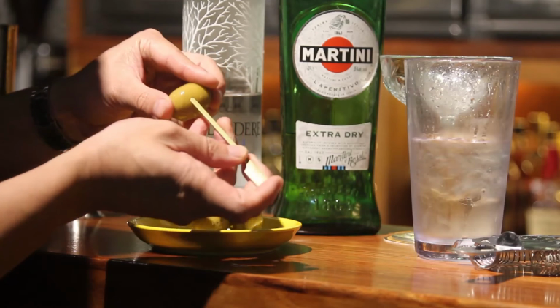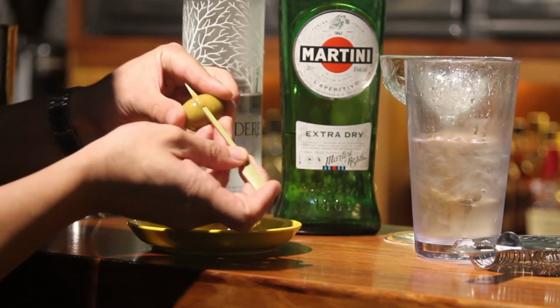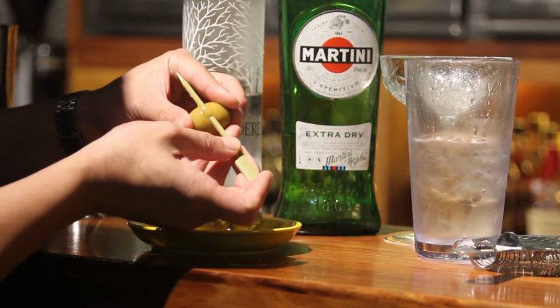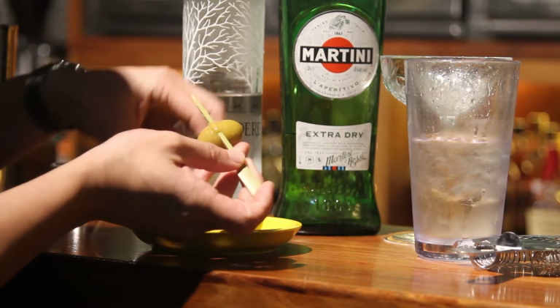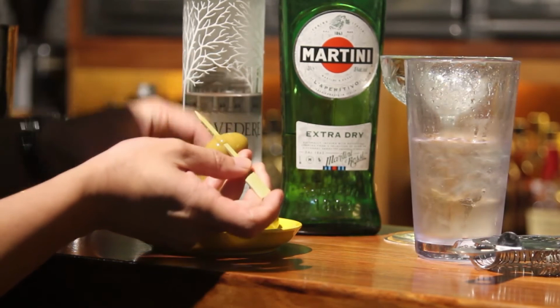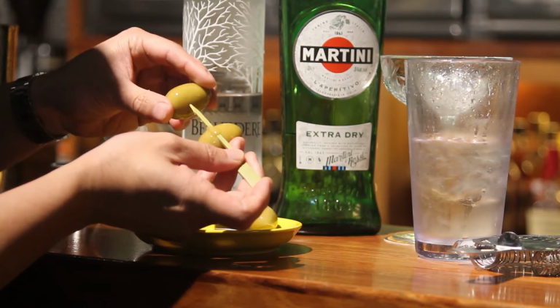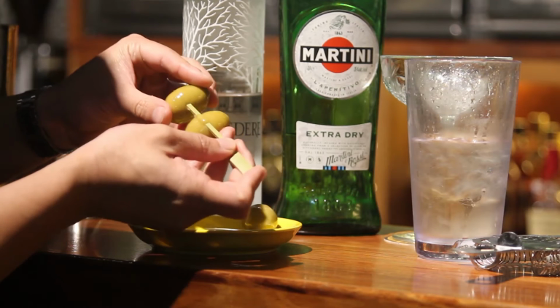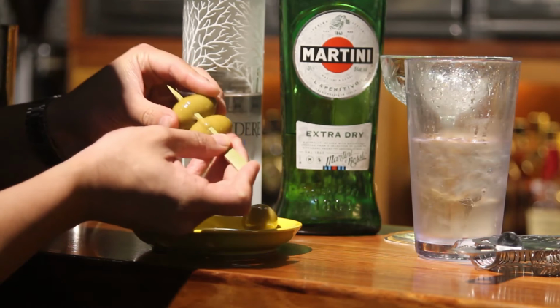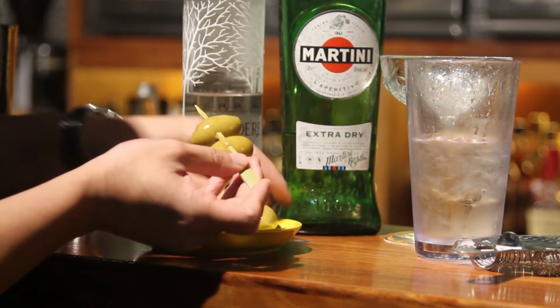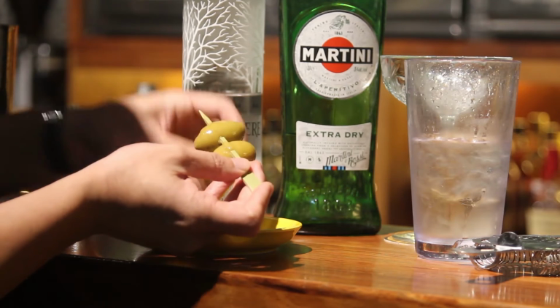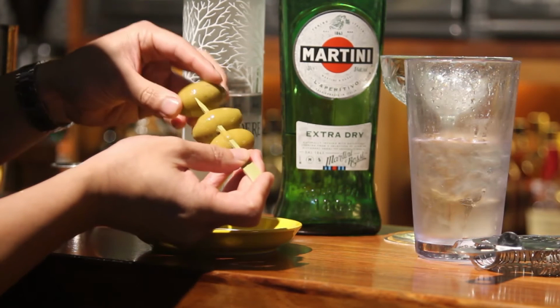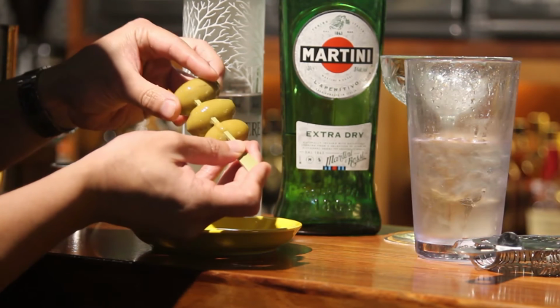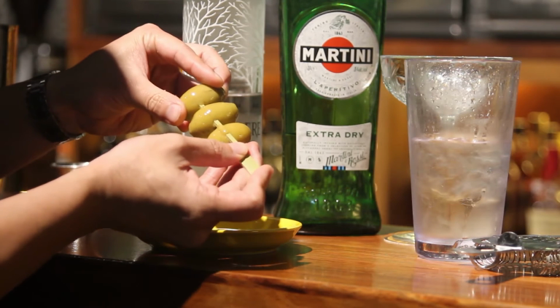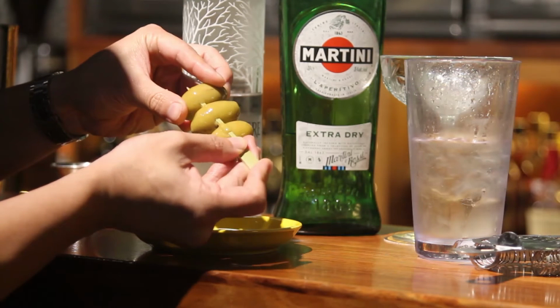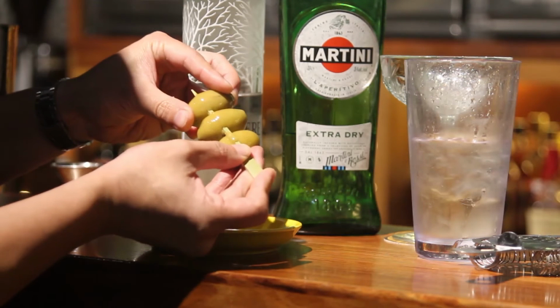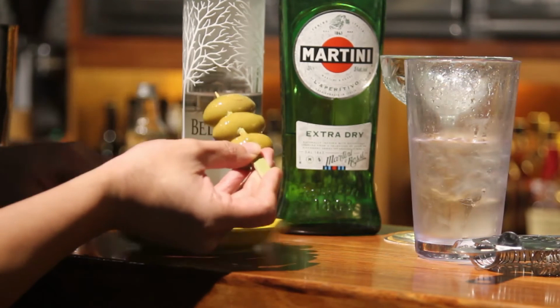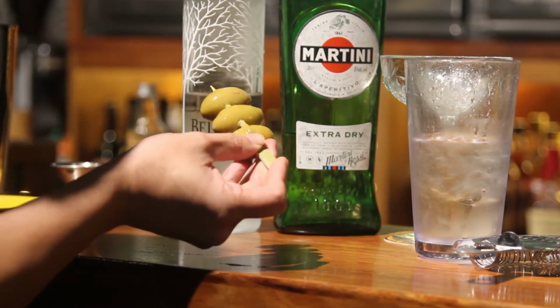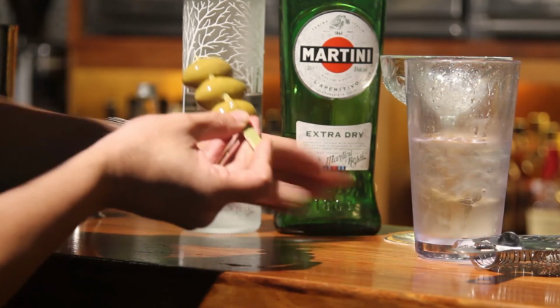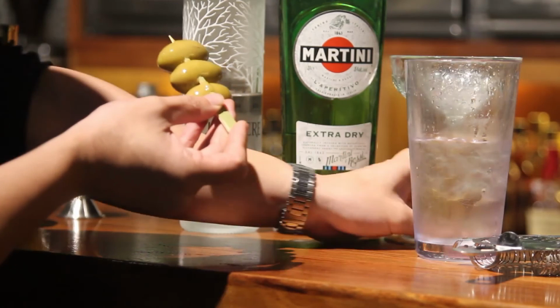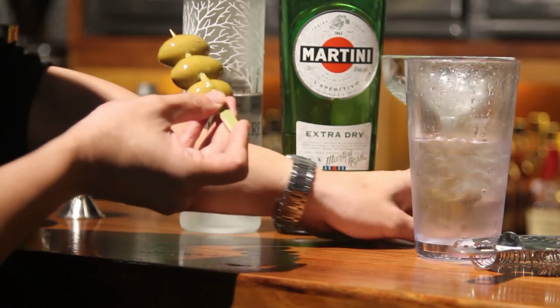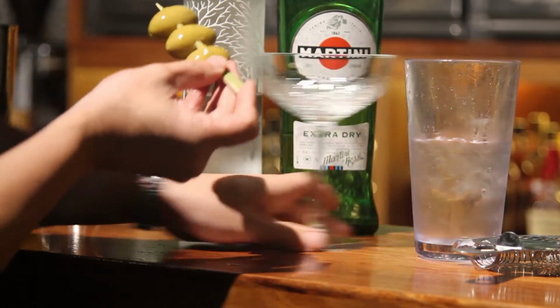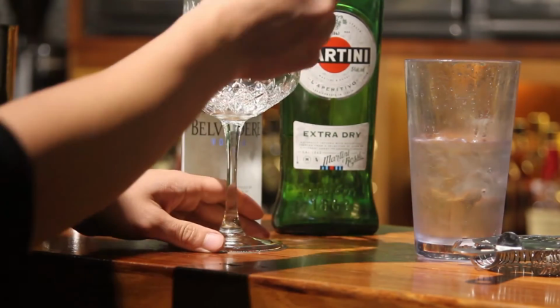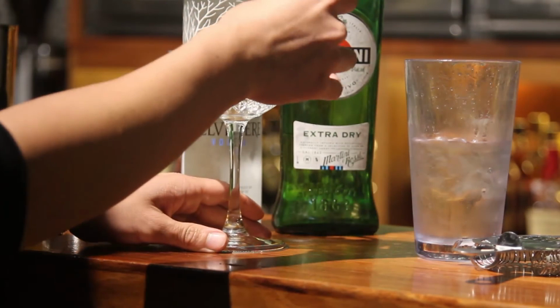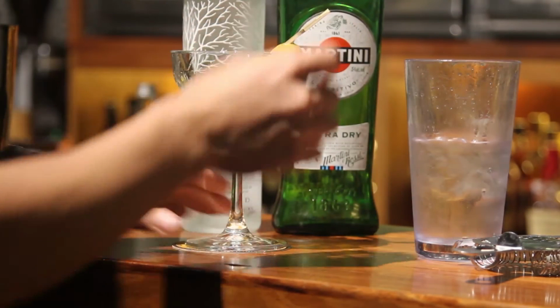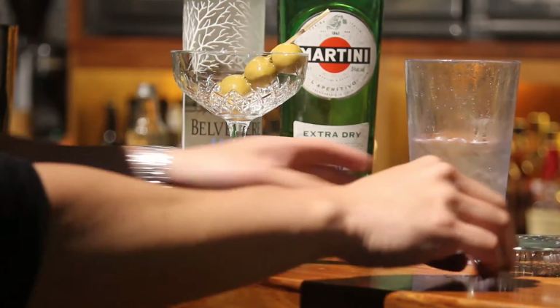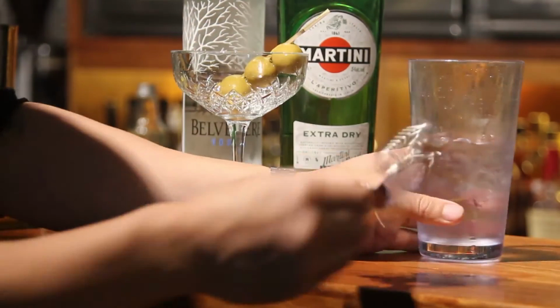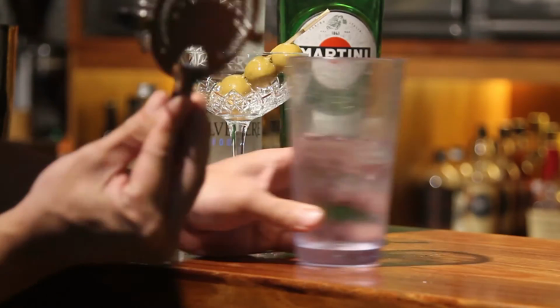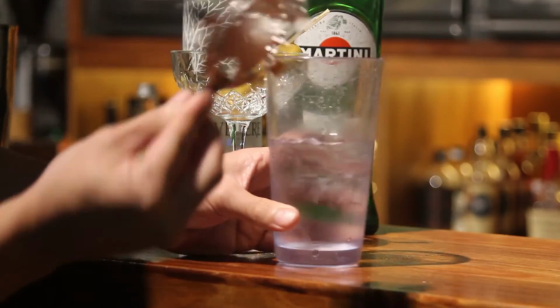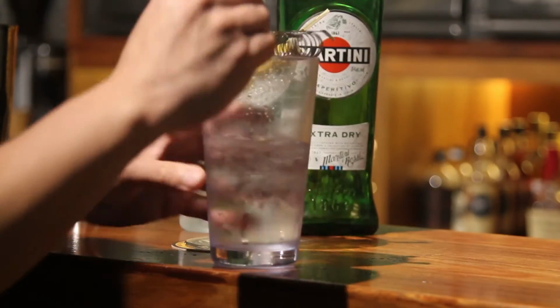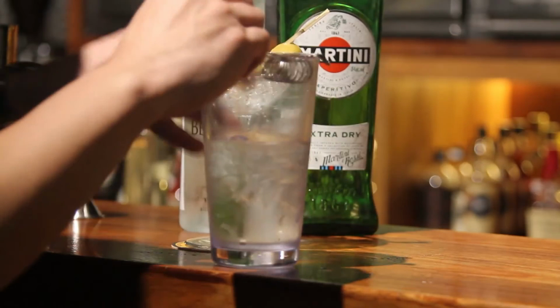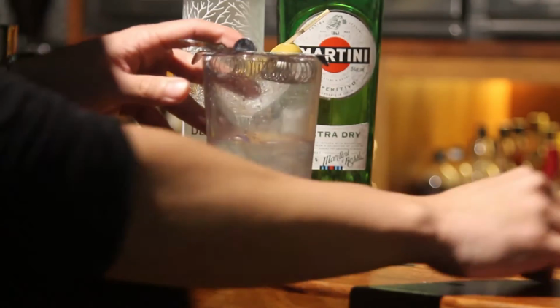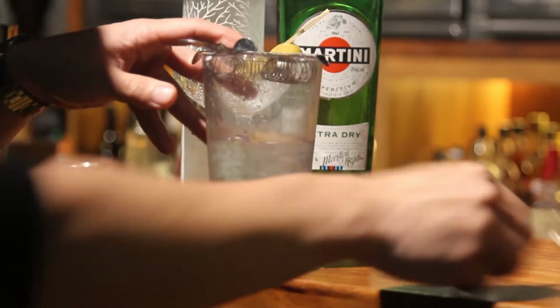For garnish we're using Cigranola olives — three olives. We don't pour any olive juice into the mix itself because as you drink more and more, the really large olives contain quite a lot of olive juice within them.